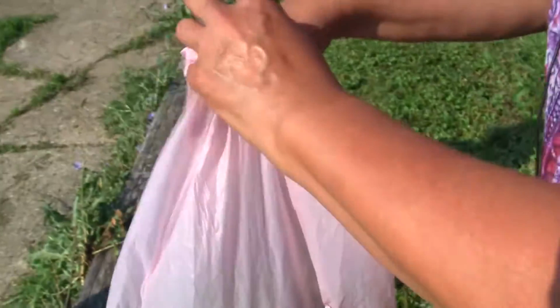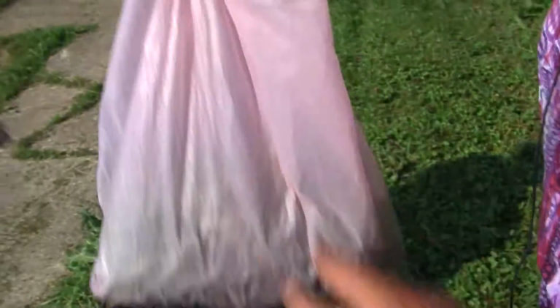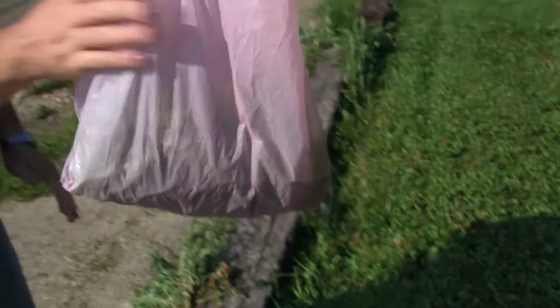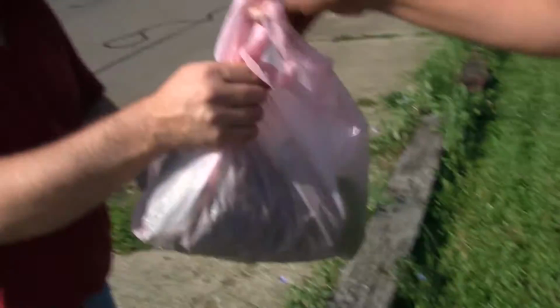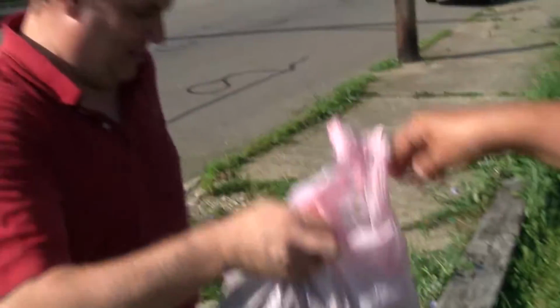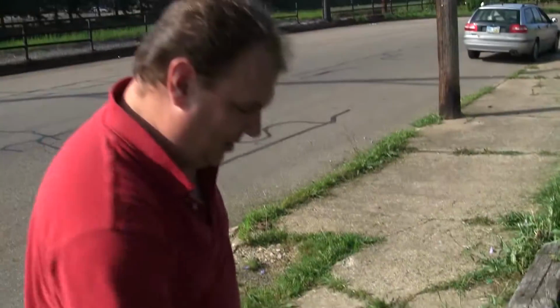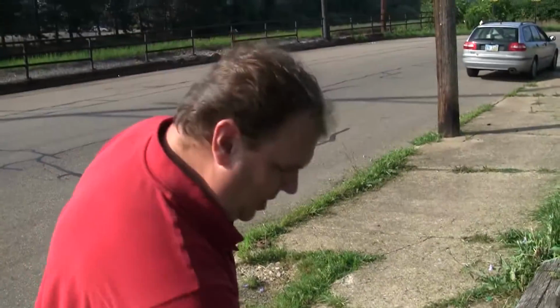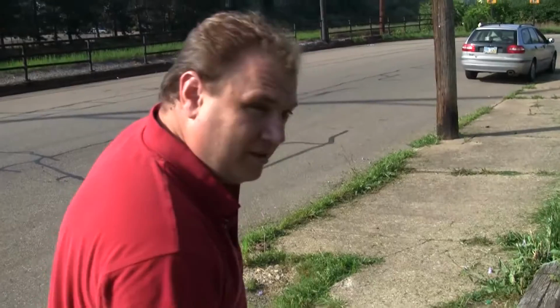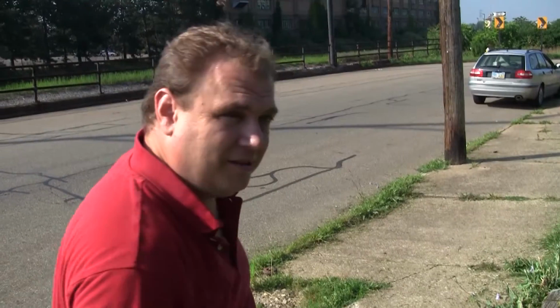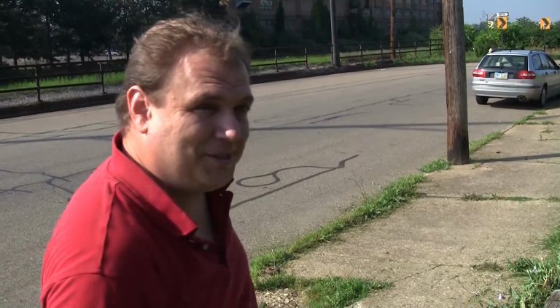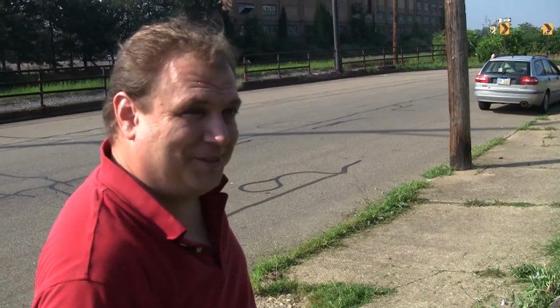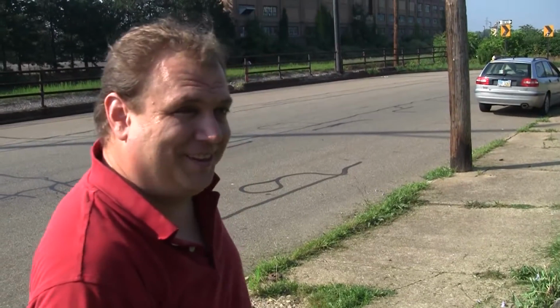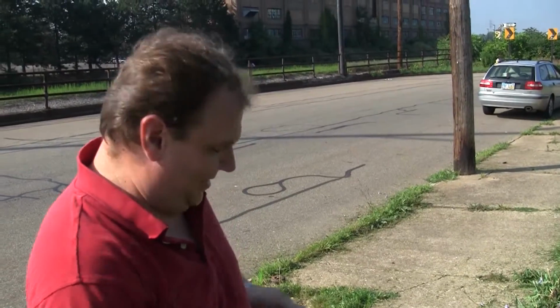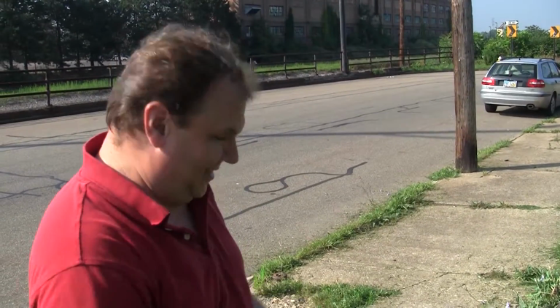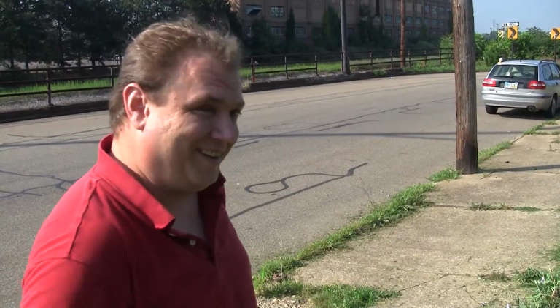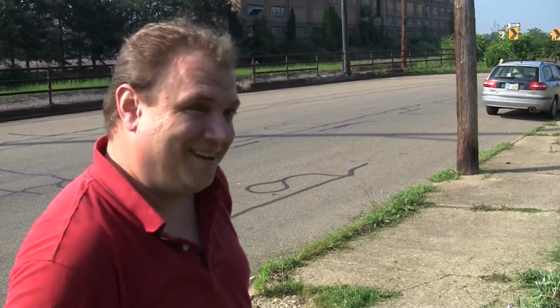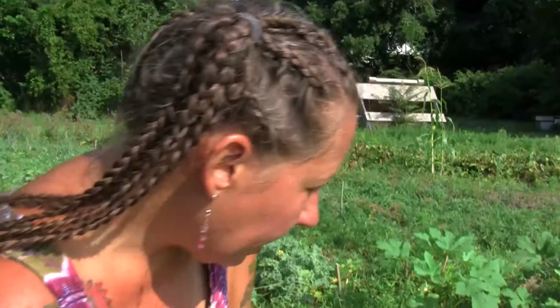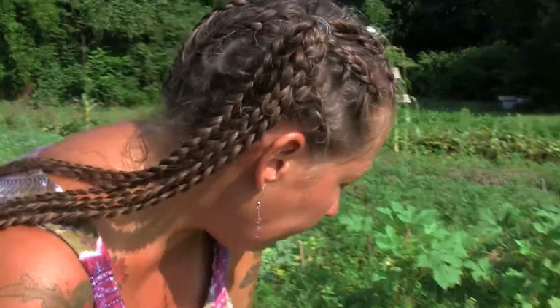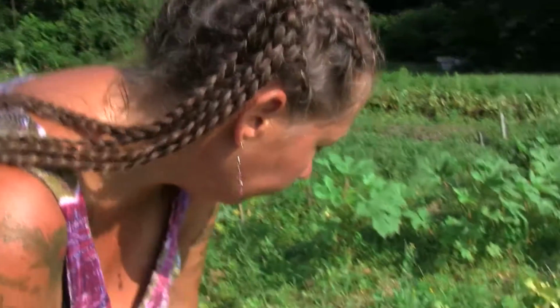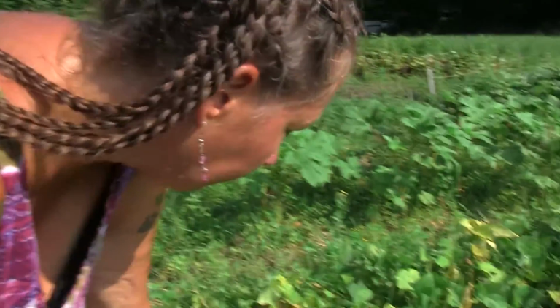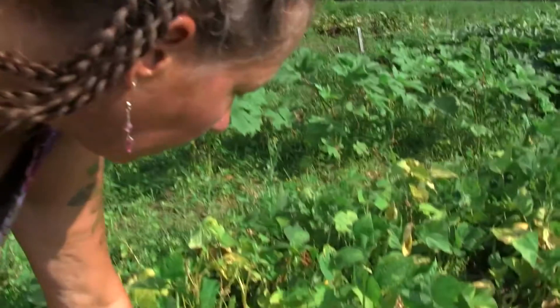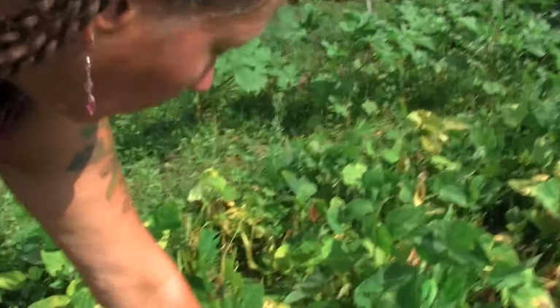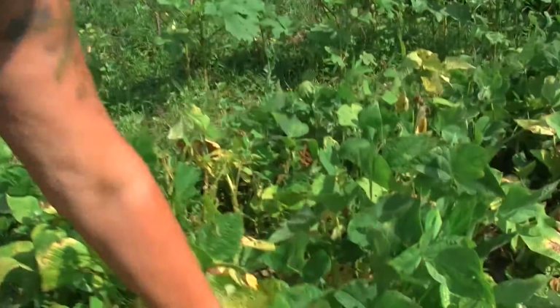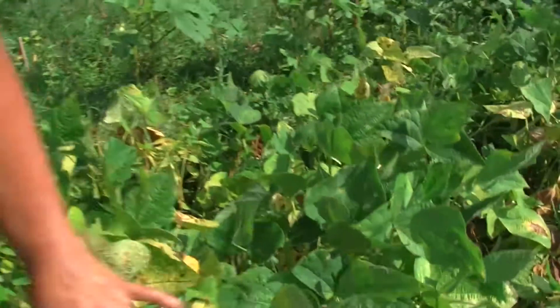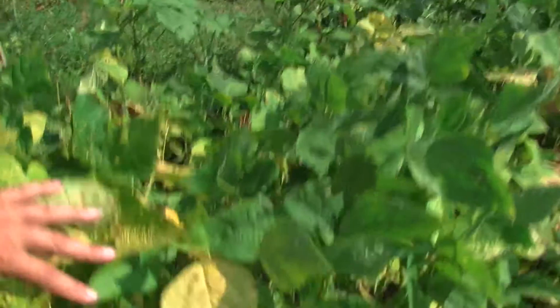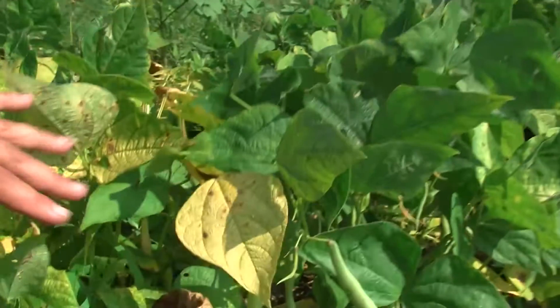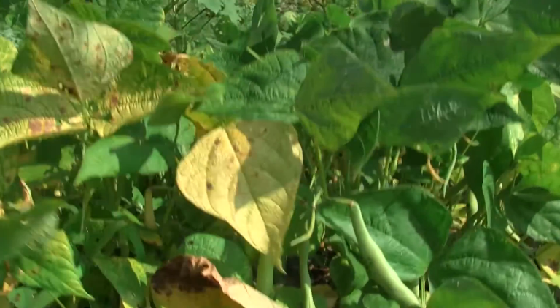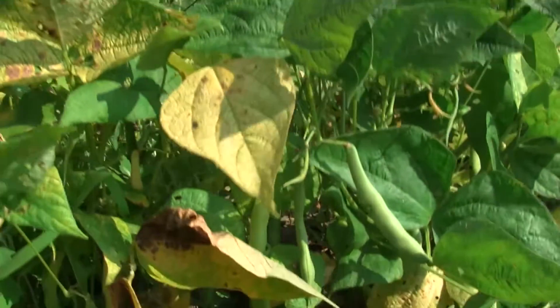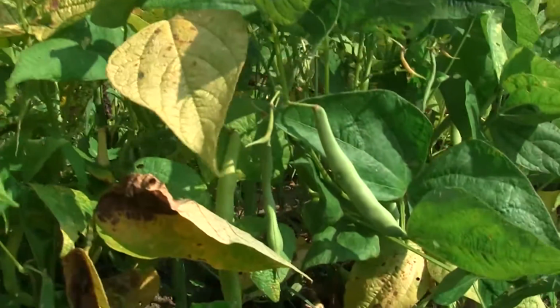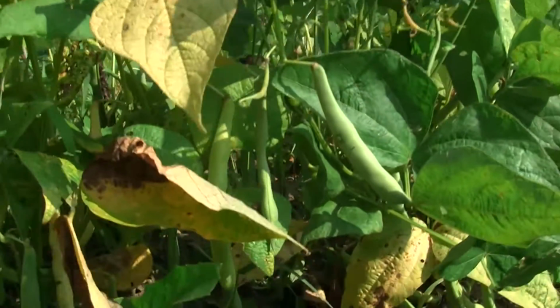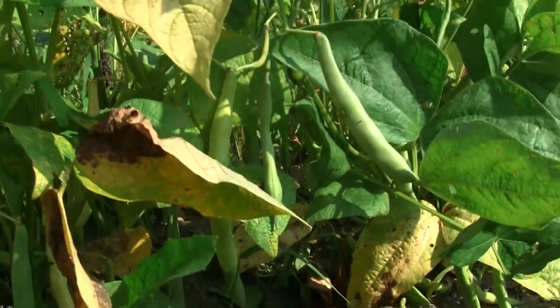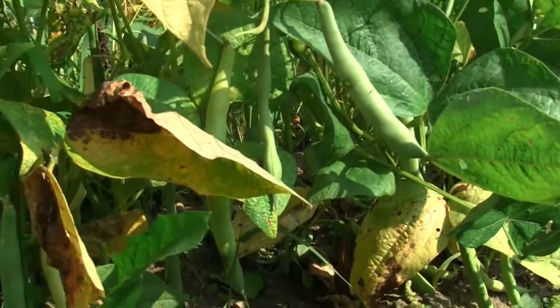Tomato basil soup — vegan? Oh yeah. I'm calling you out. You know I like dried beans — sustainable protein, right? You can eat them all winter long.